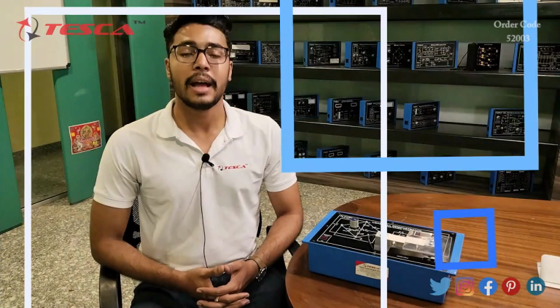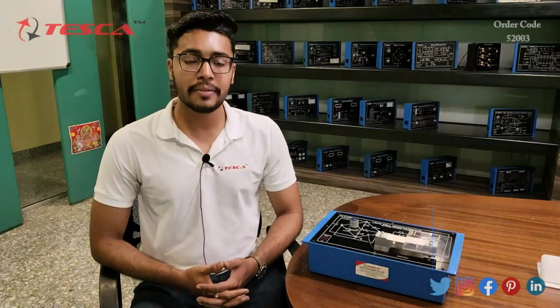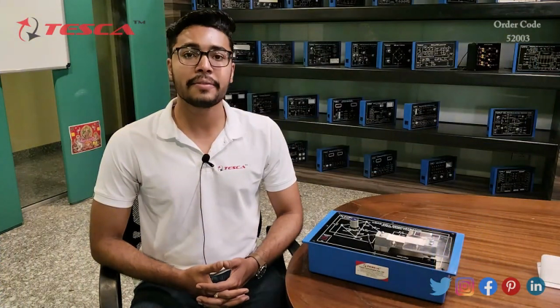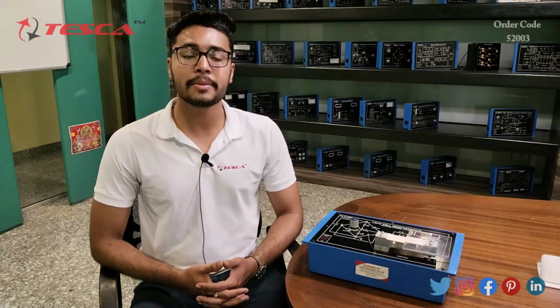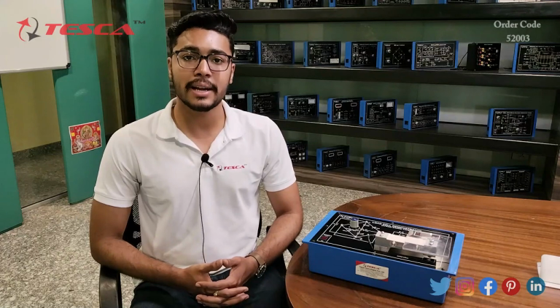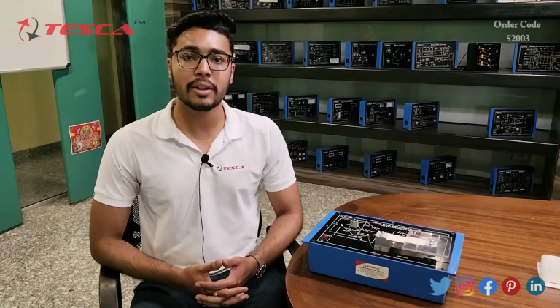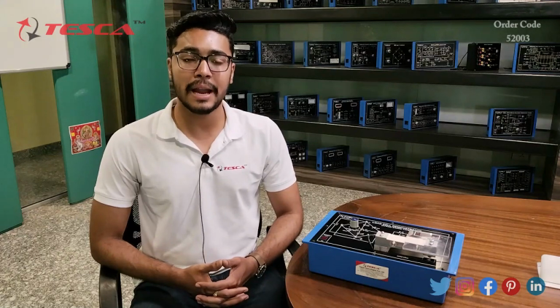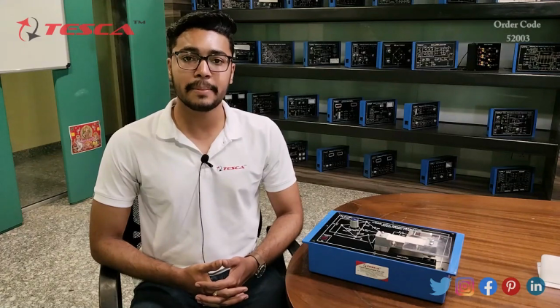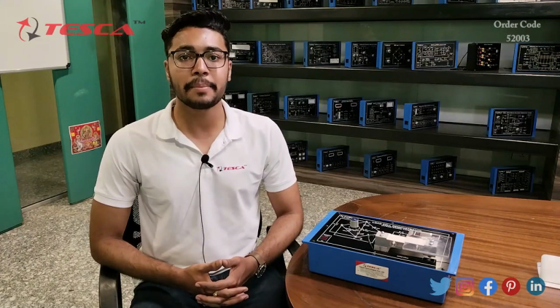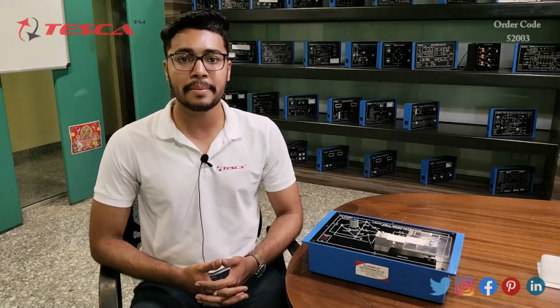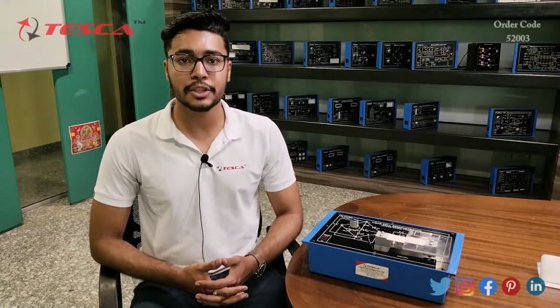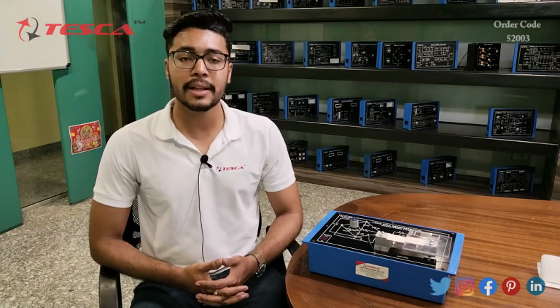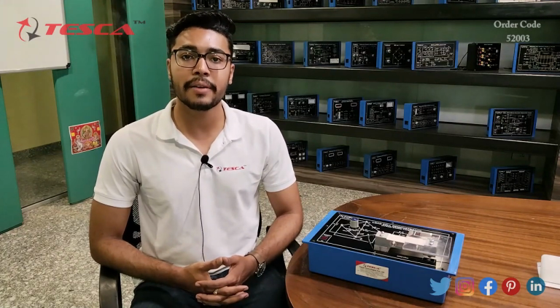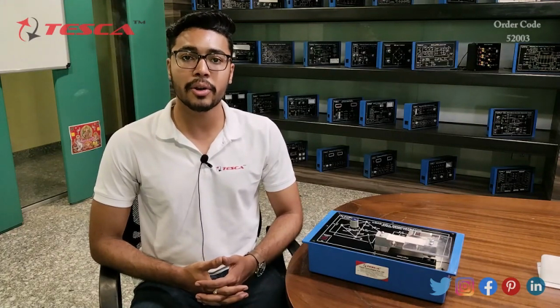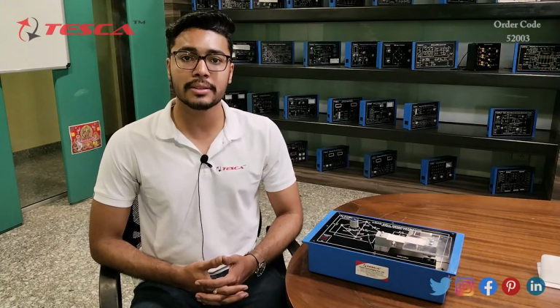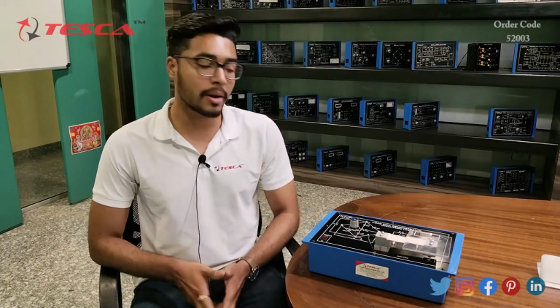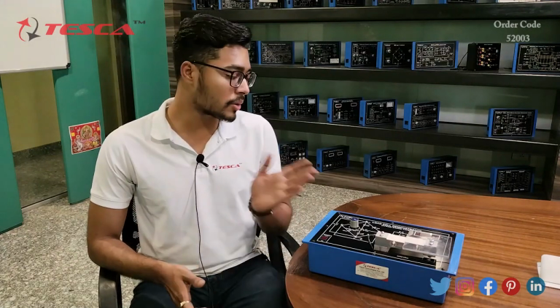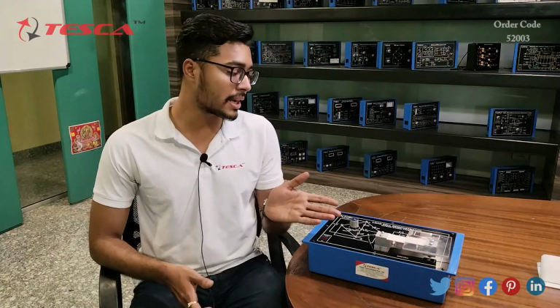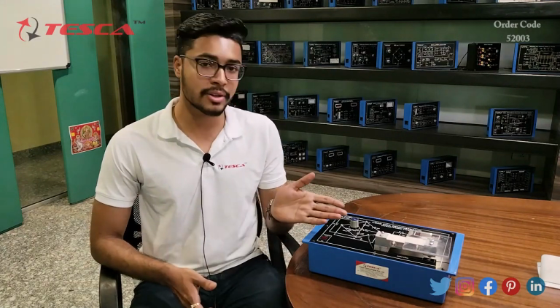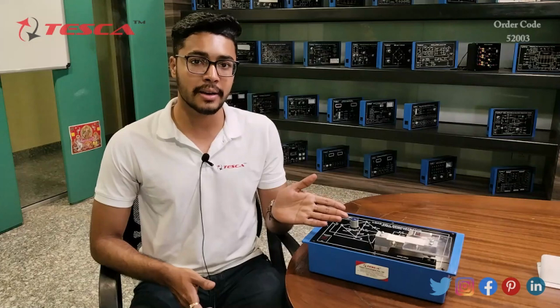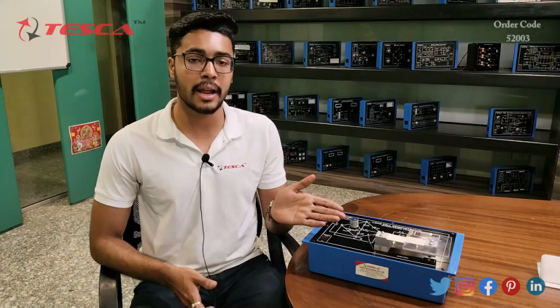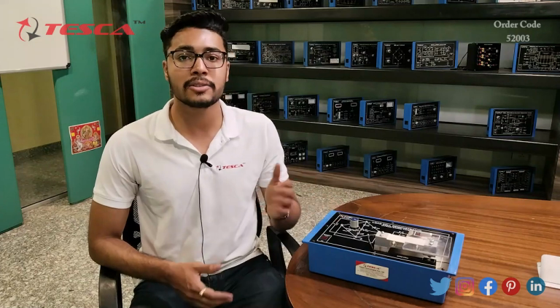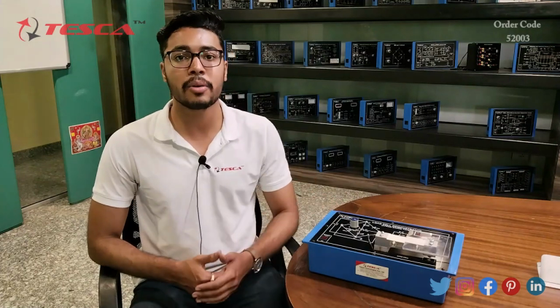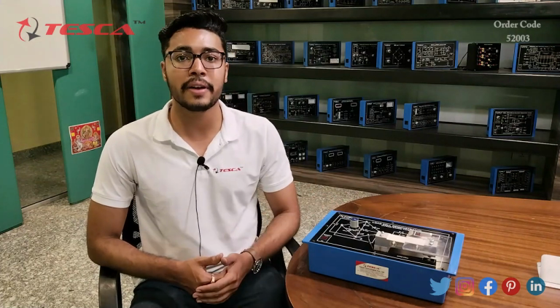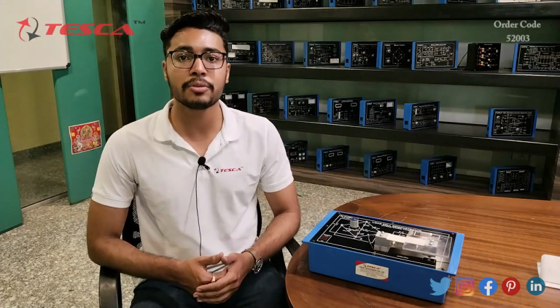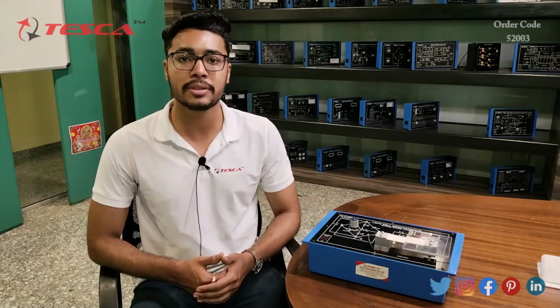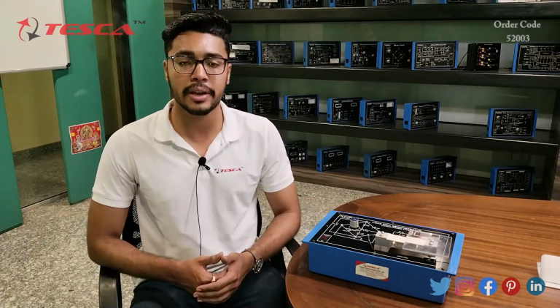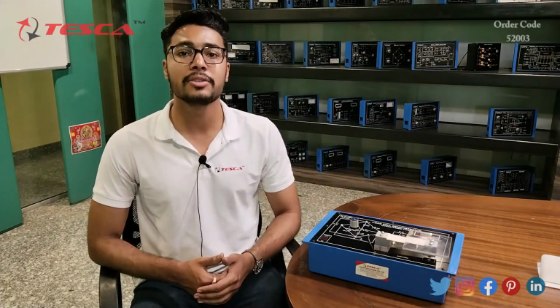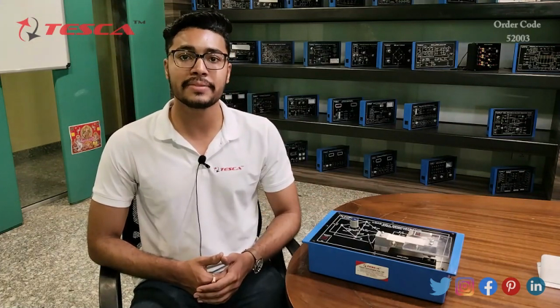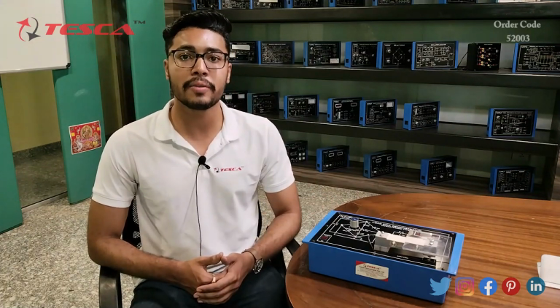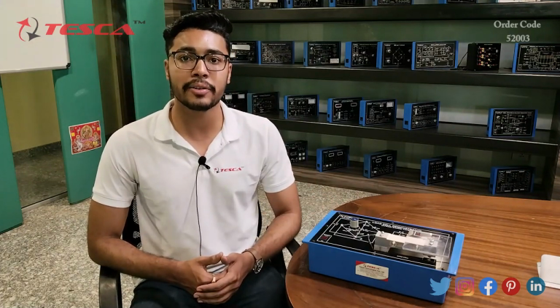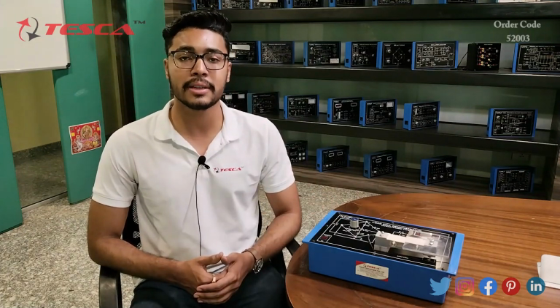Hello everyone, welcome to Tesca Technologies Private Limited. My name is Asim Dutta and today we are going to discuss about the load cell demonstrator trainer. Its order code is 52003, and in this video we are going to discuss about its working.